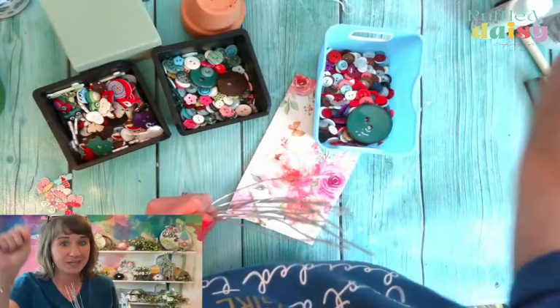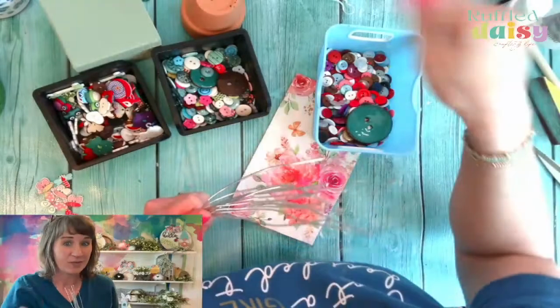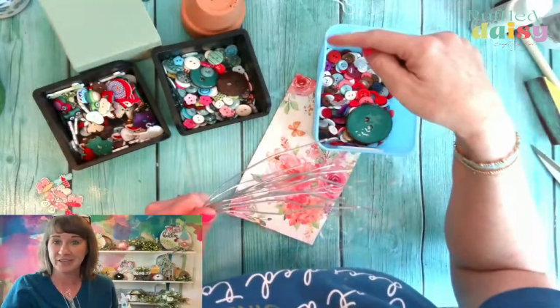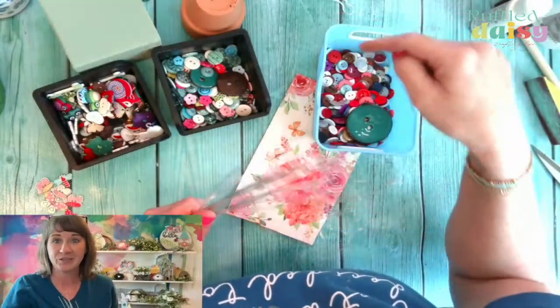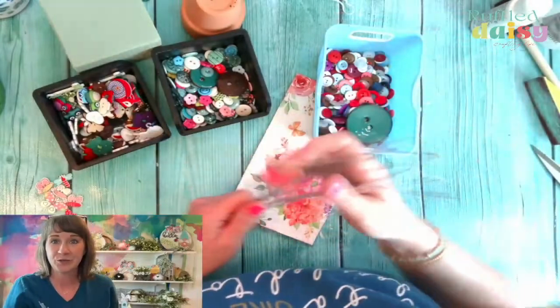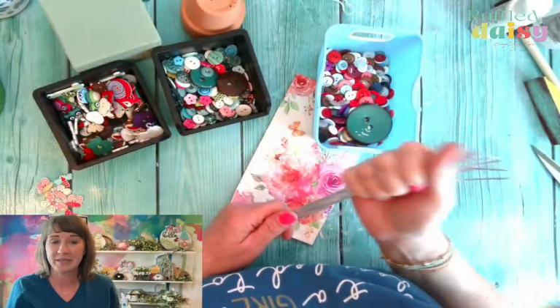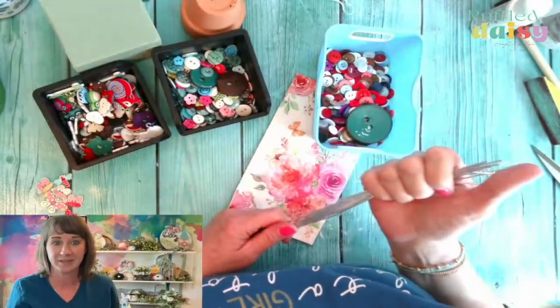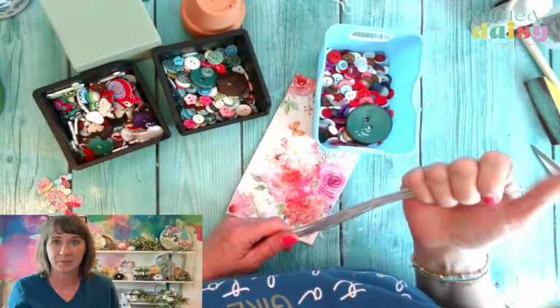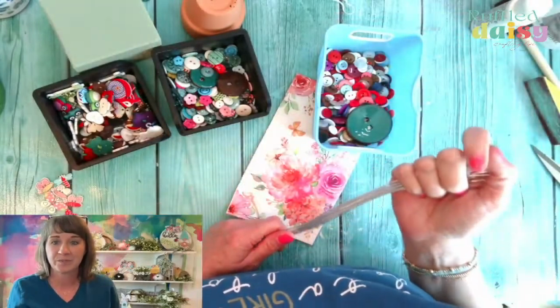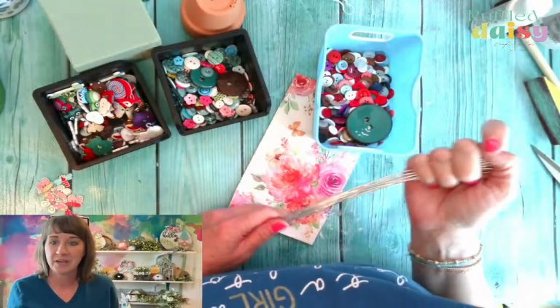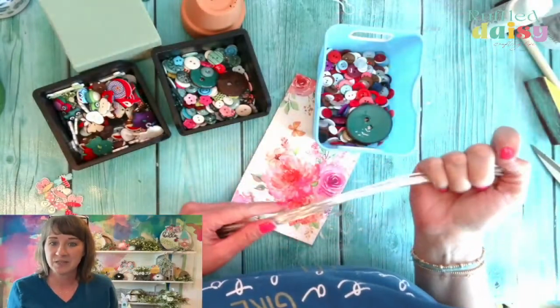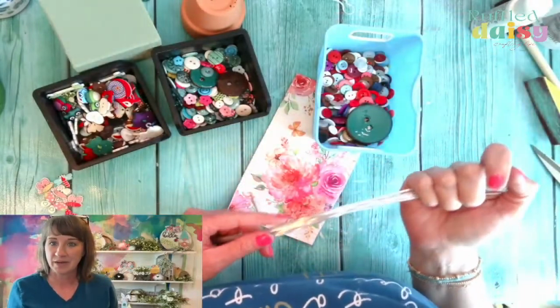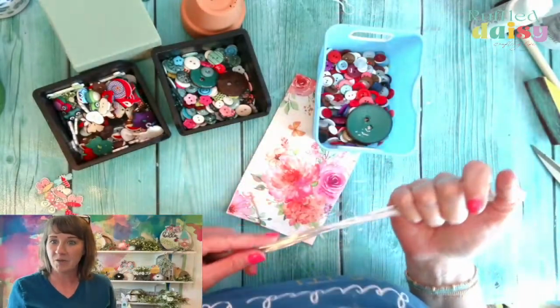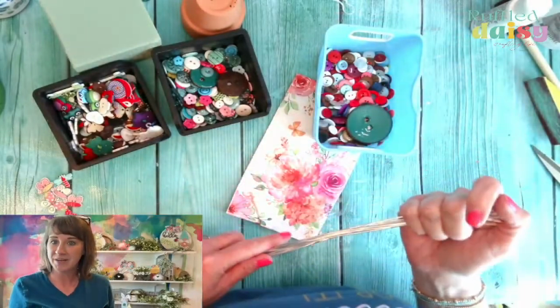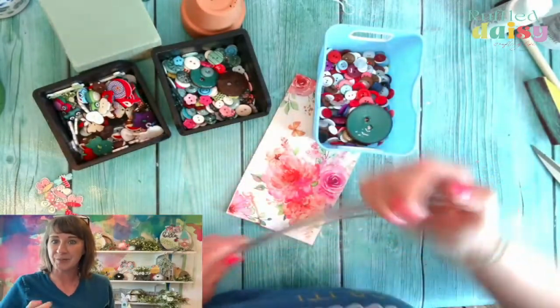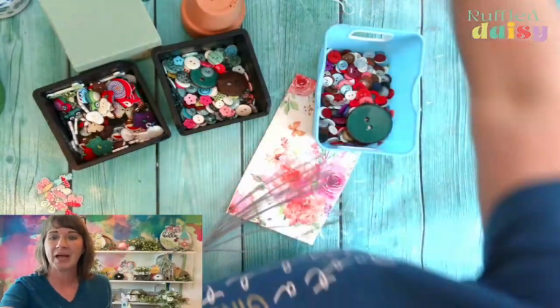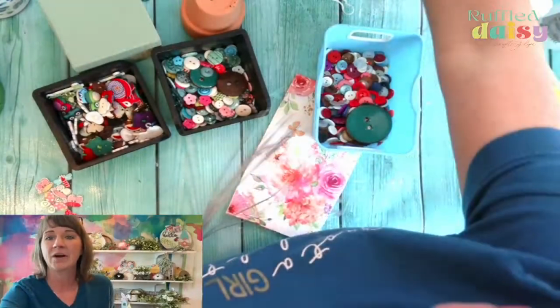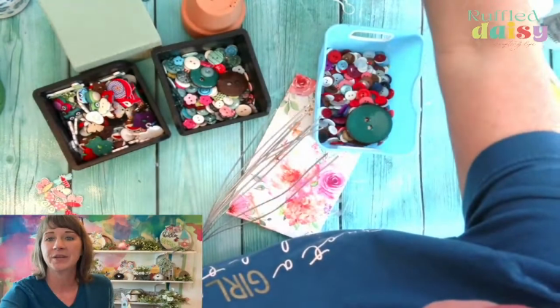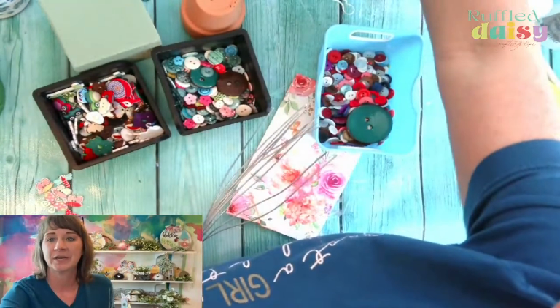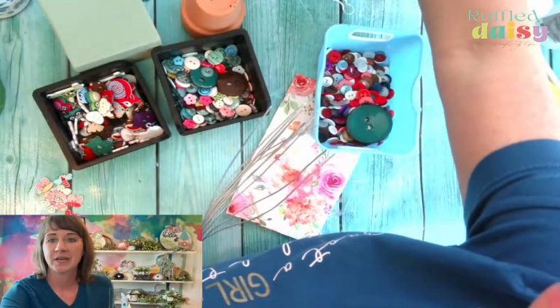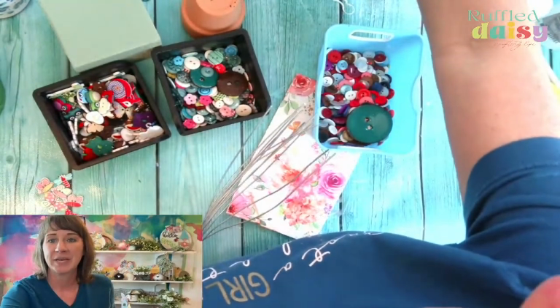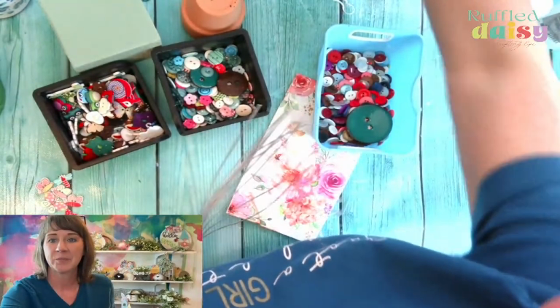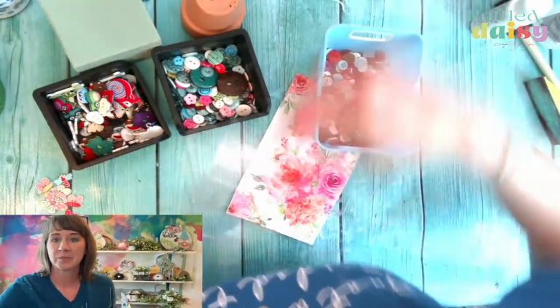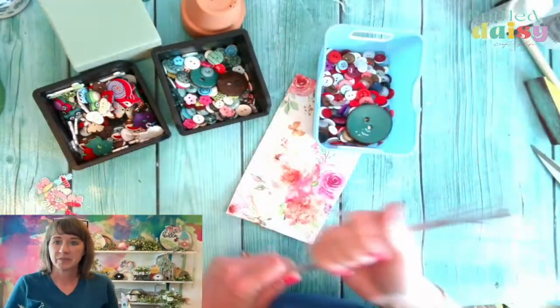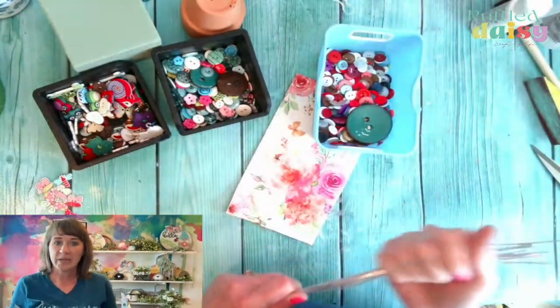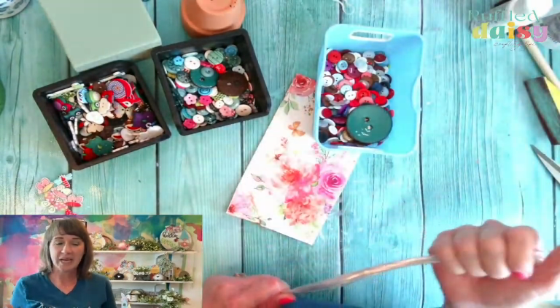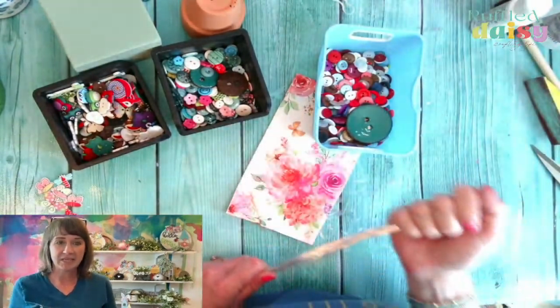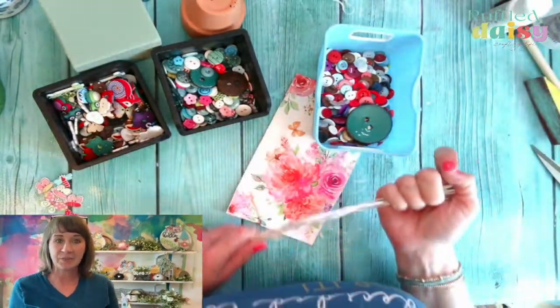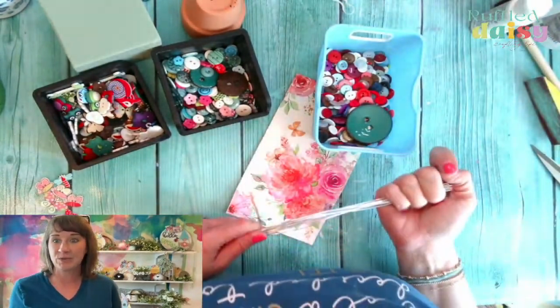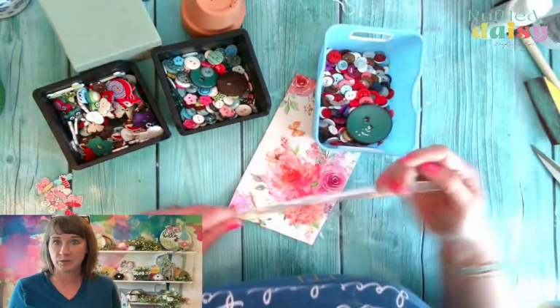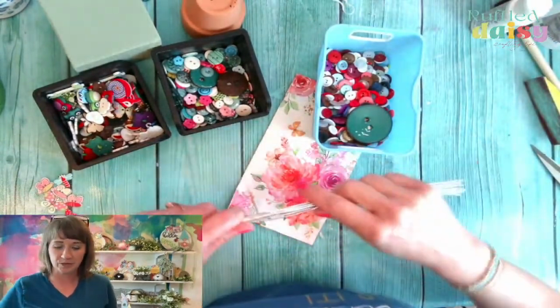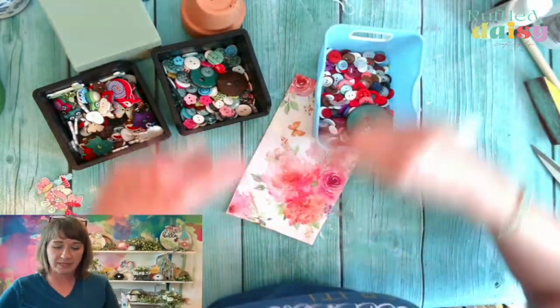We're here on YouTube, Instagram, and Facebook. How are you? Come on in. We have some cute things that we're going to create today.